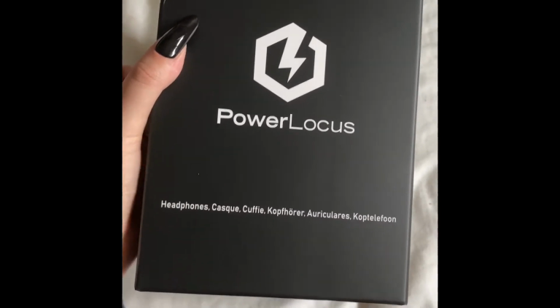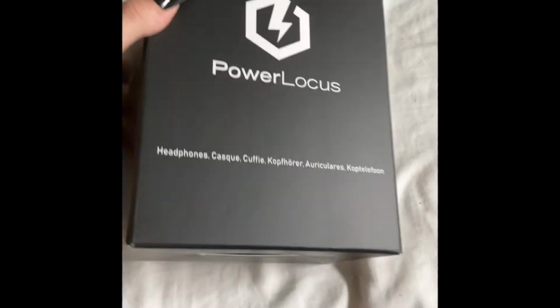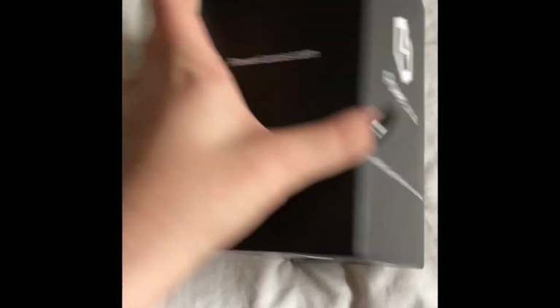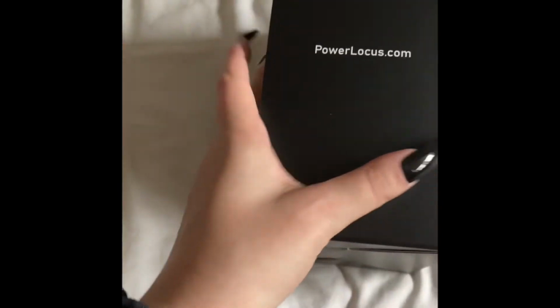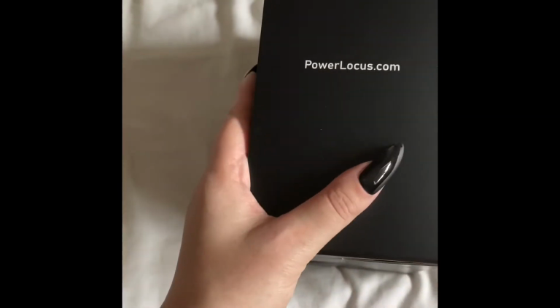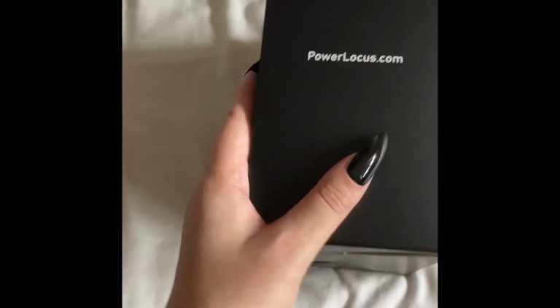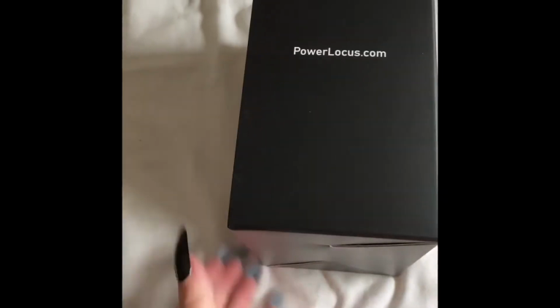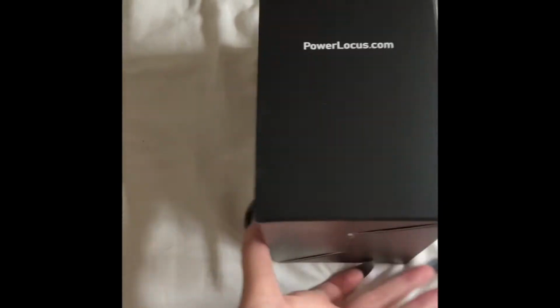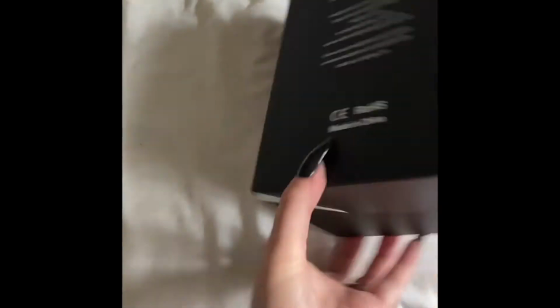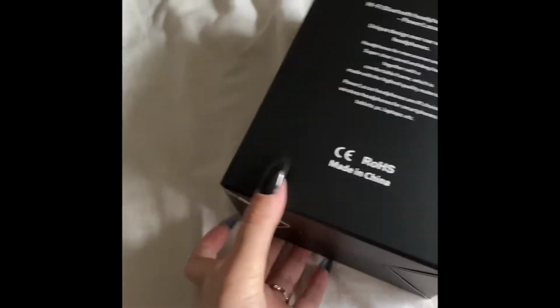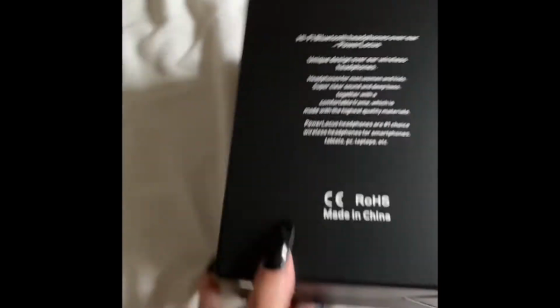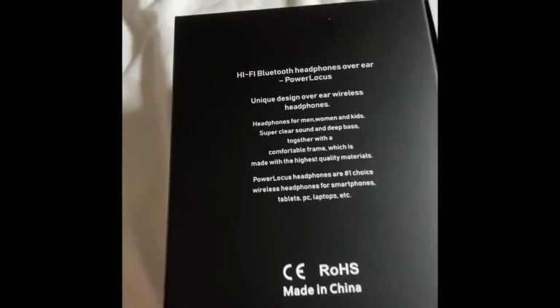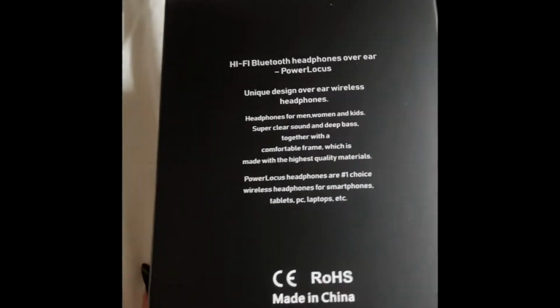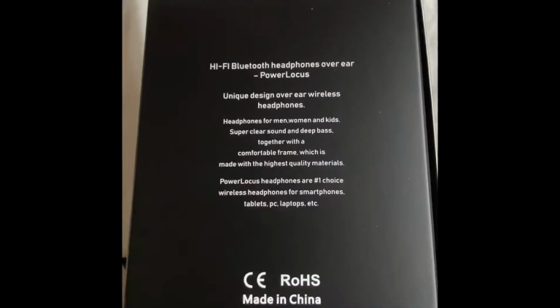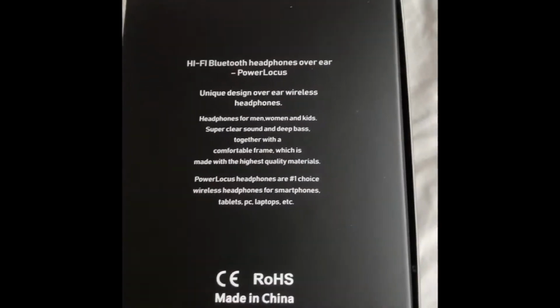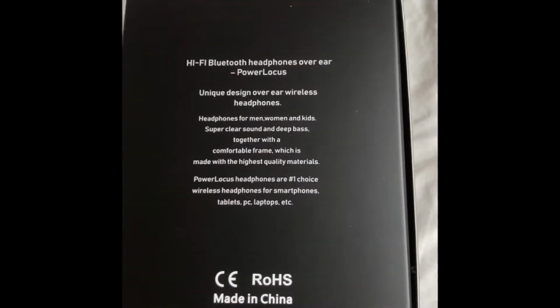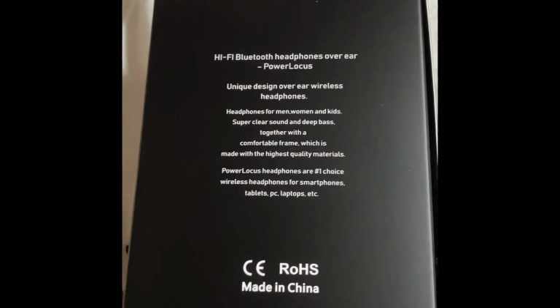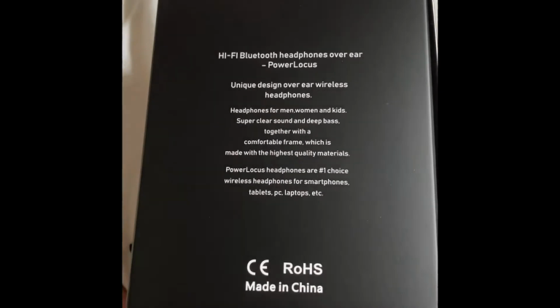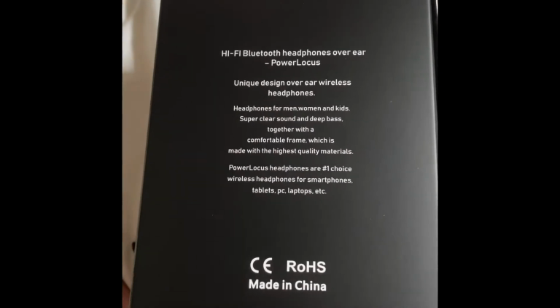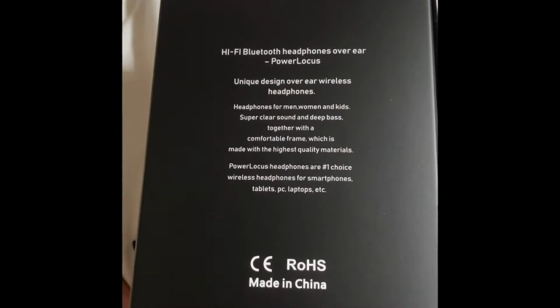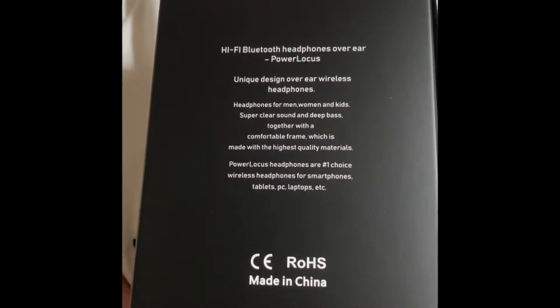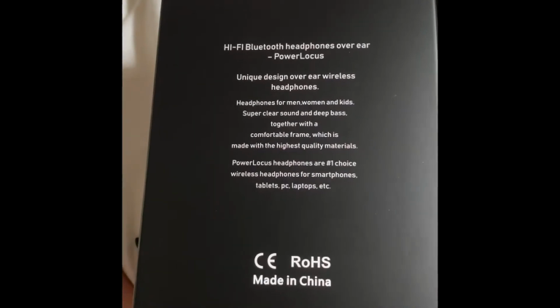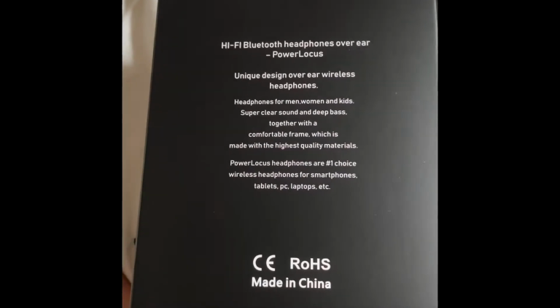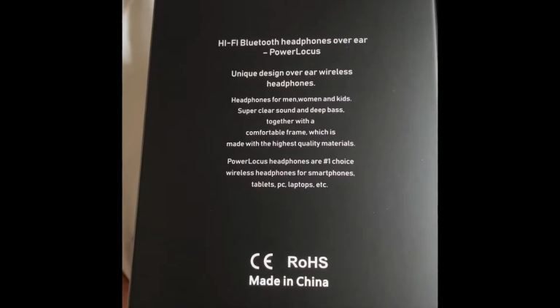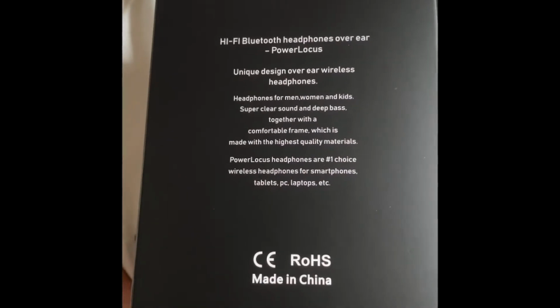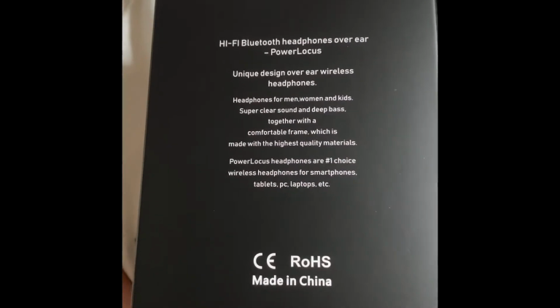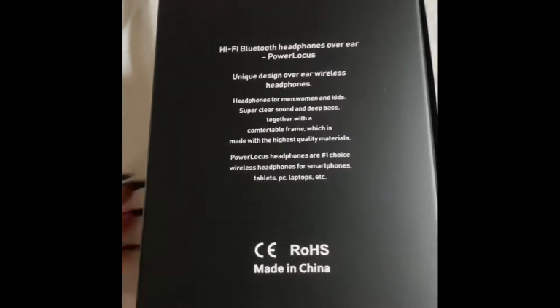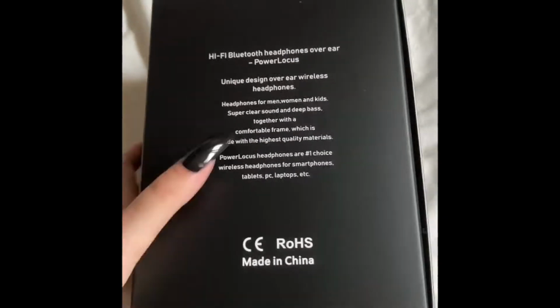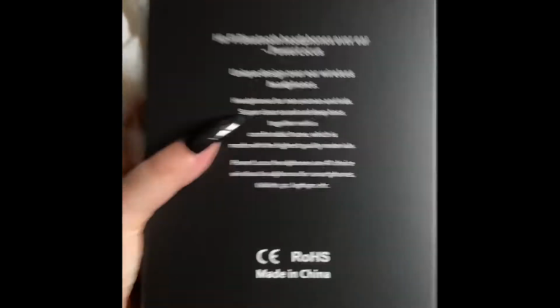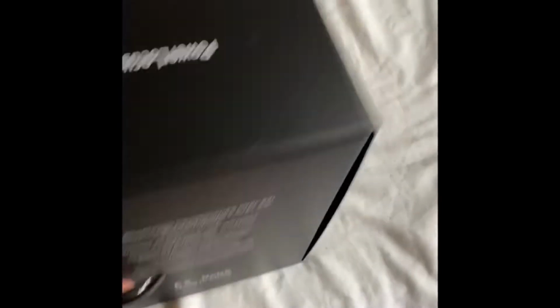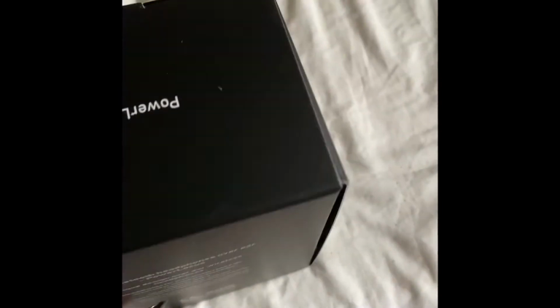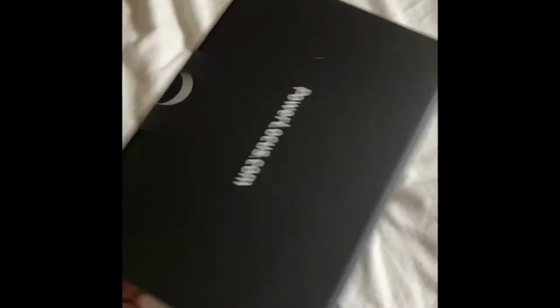The box is just plain black with all the information of the brand. They're Bluetooth over-ear speakers with unique design. The box is simple and easy to open.